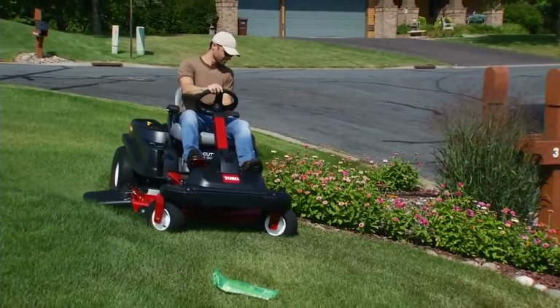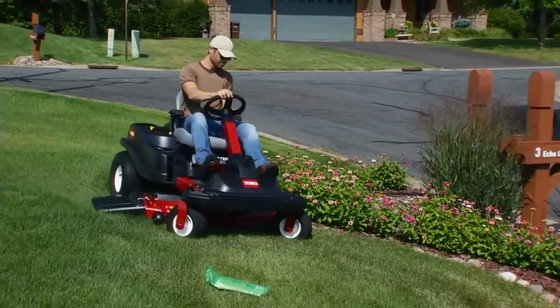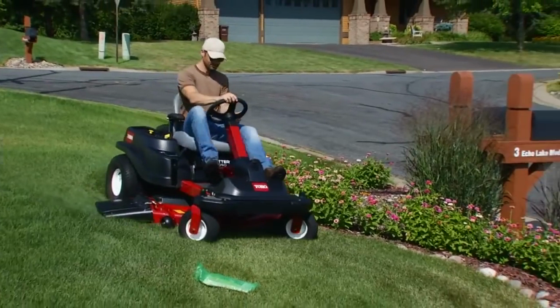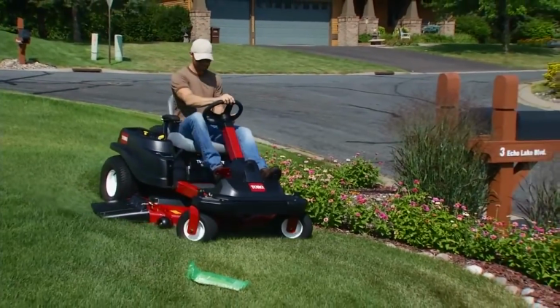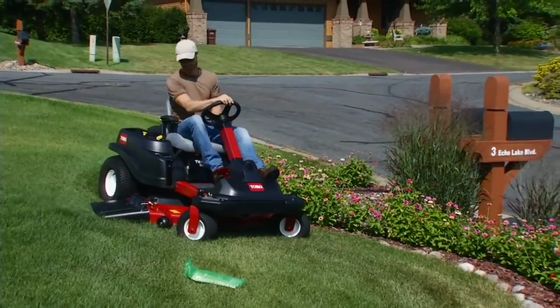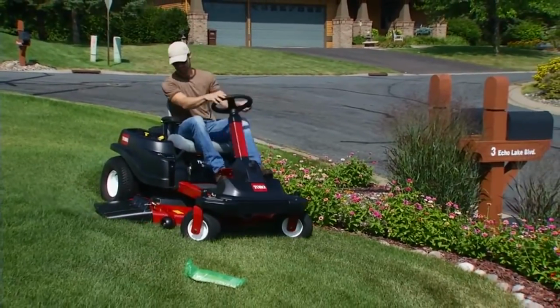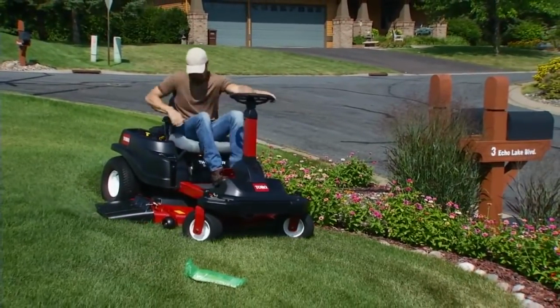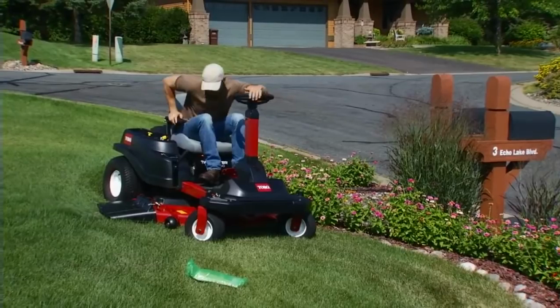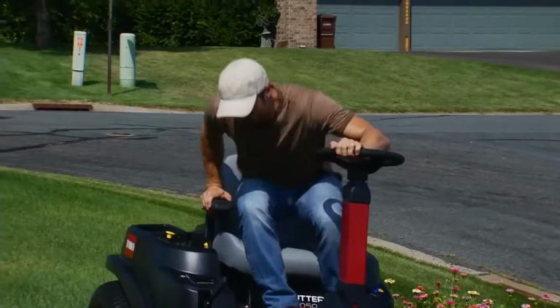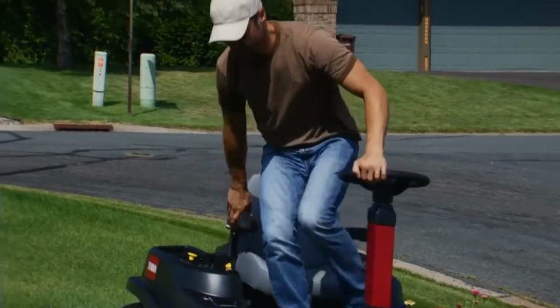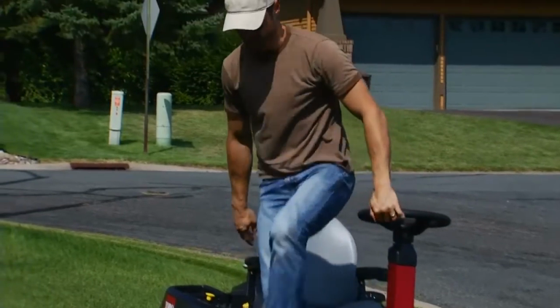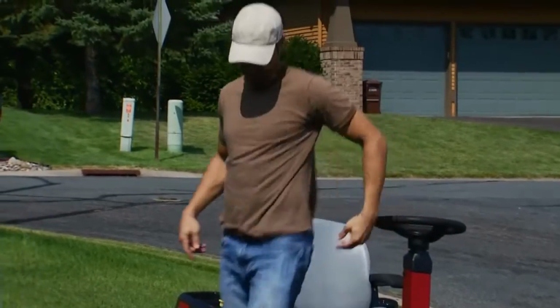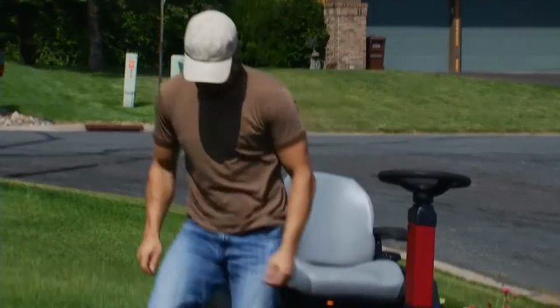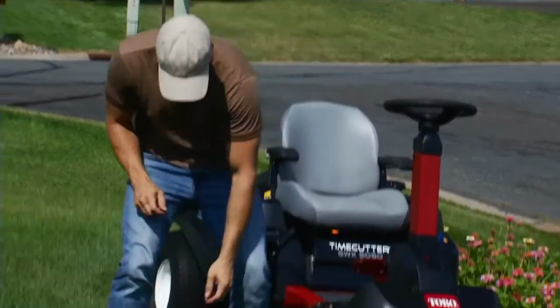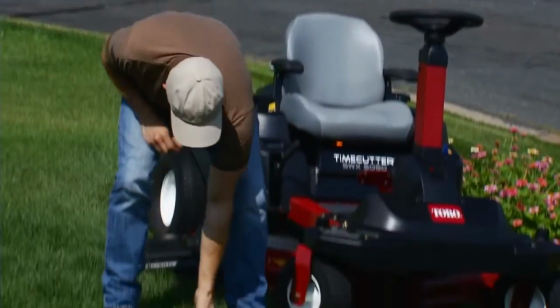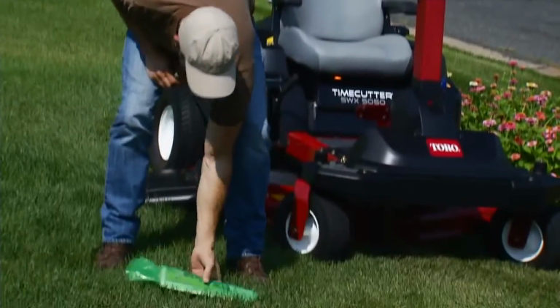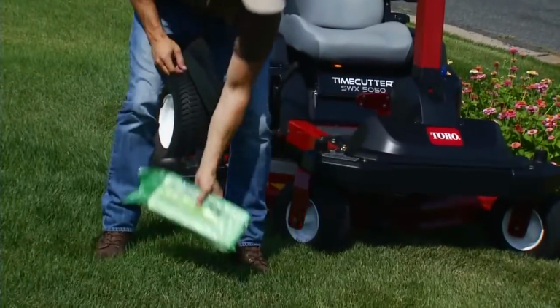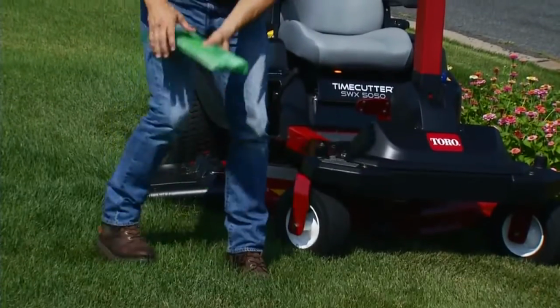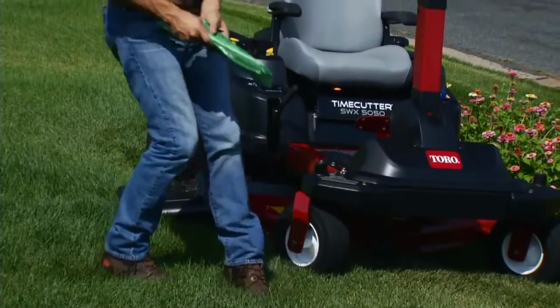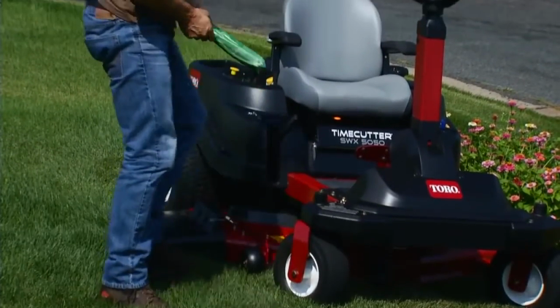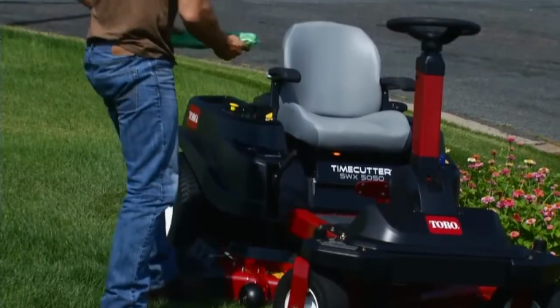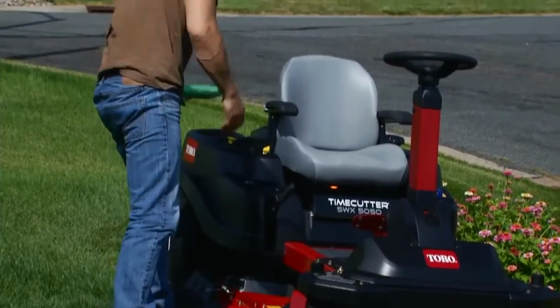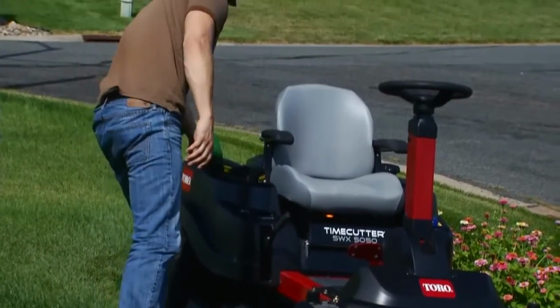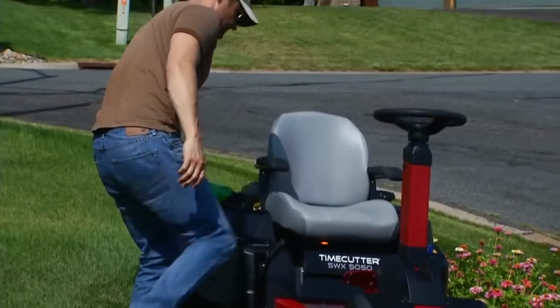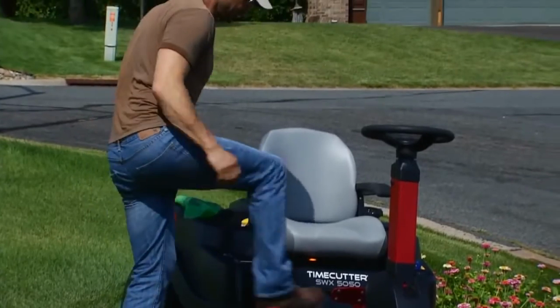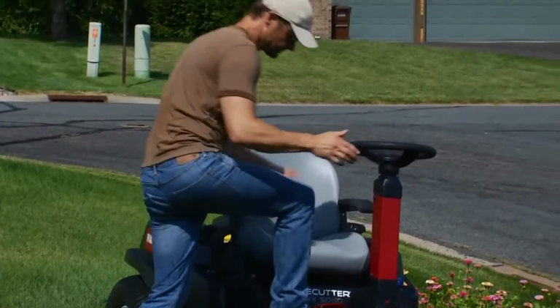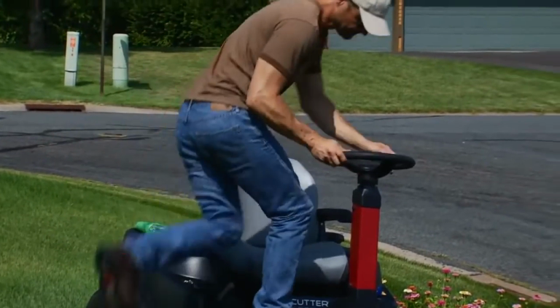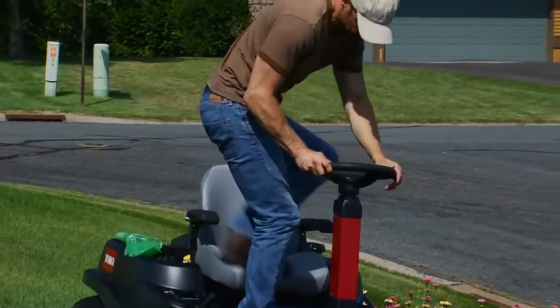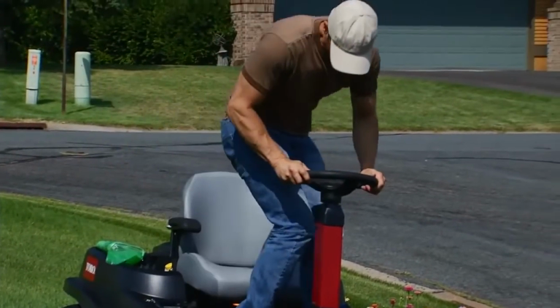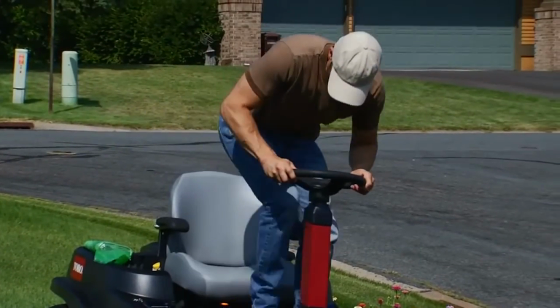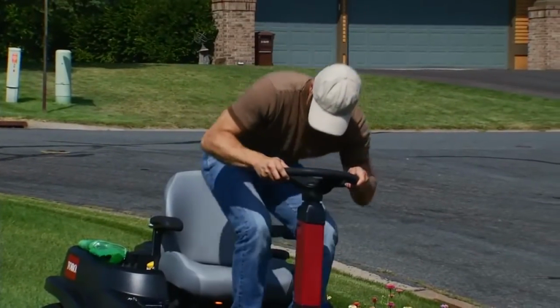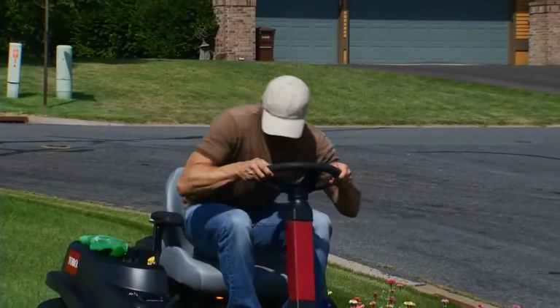With SmartPark, as soon as you get up, it engages the brake and turns off the blades for safety. So when you get back on, the engine is still running and you're ready to go.